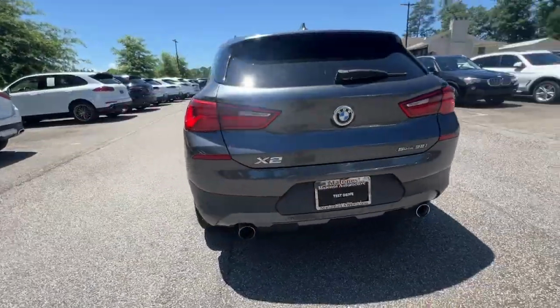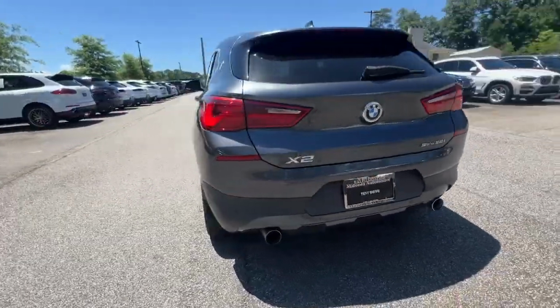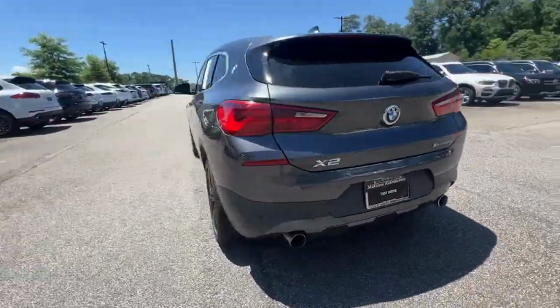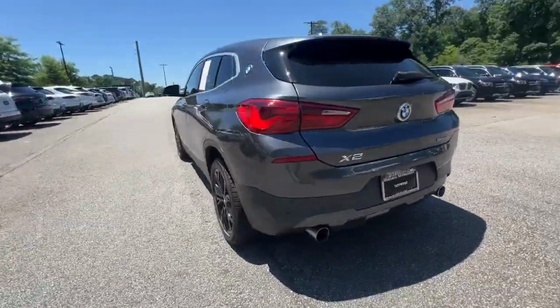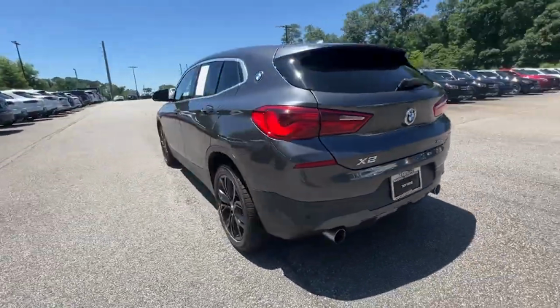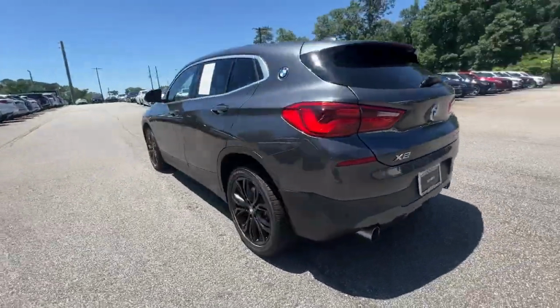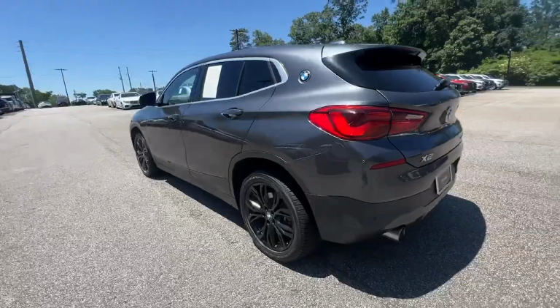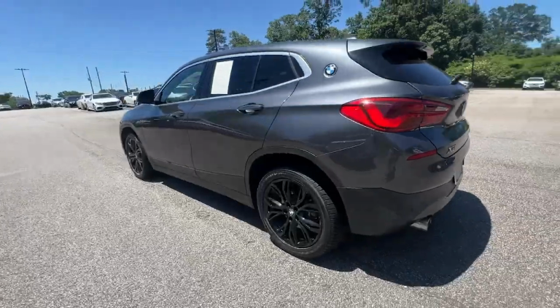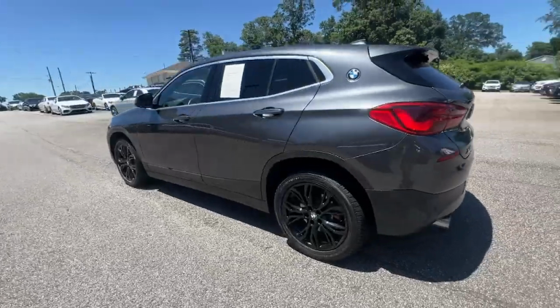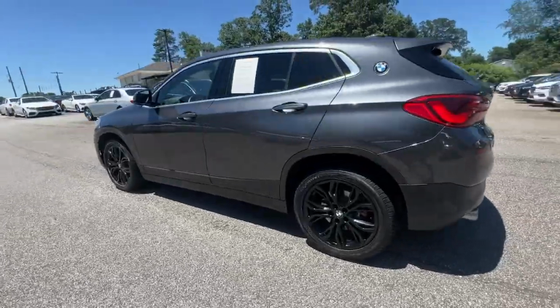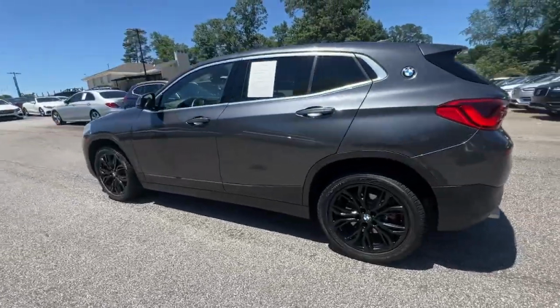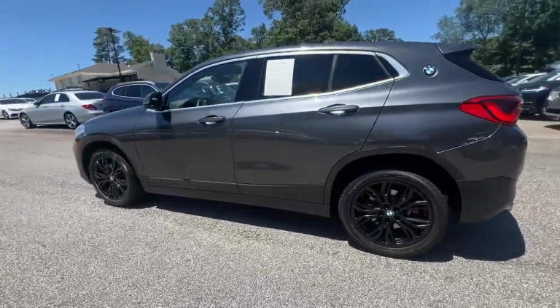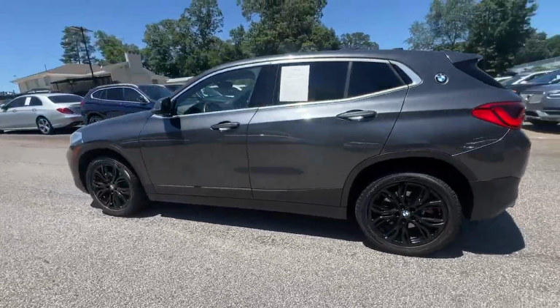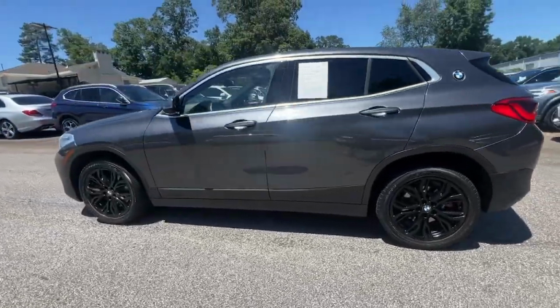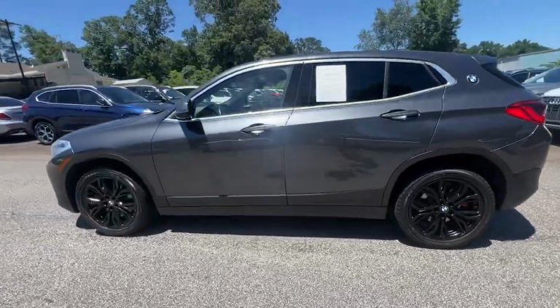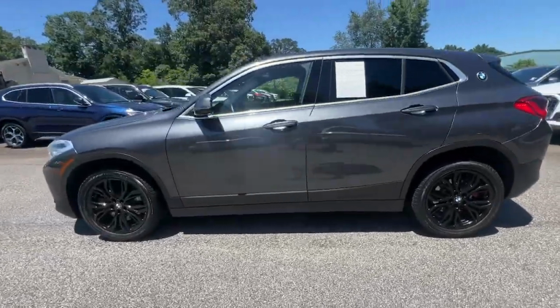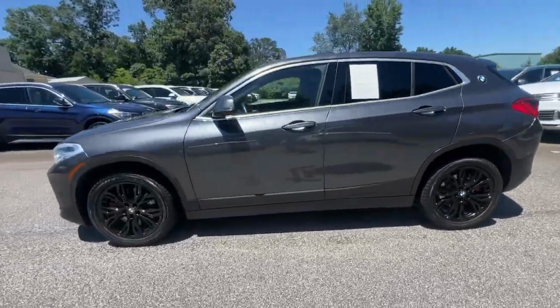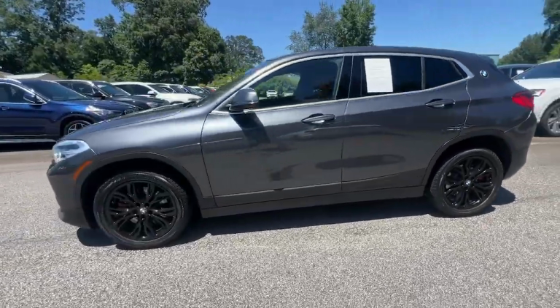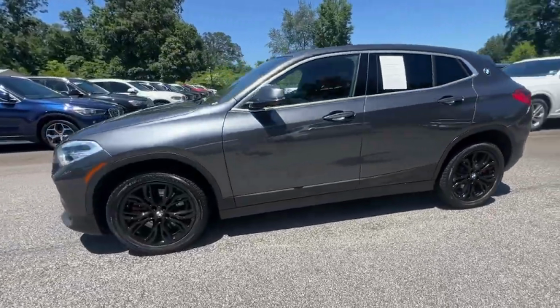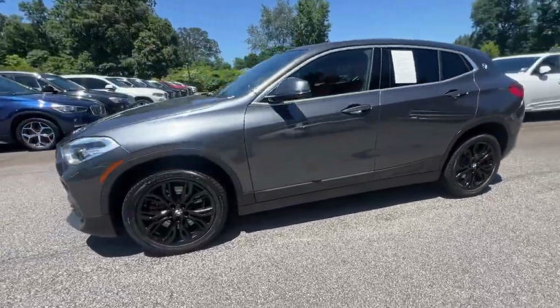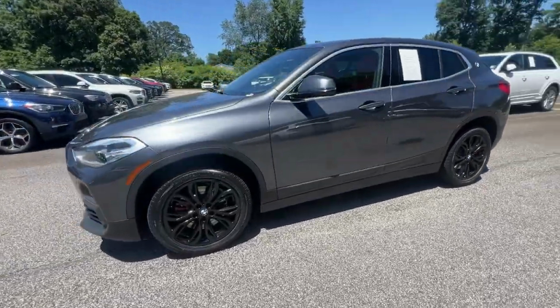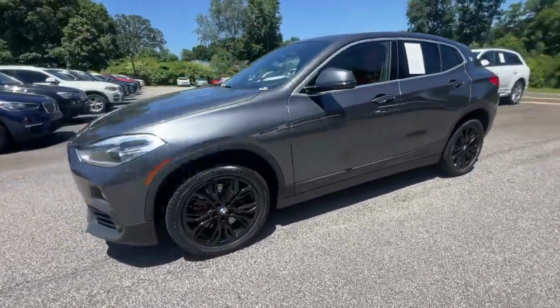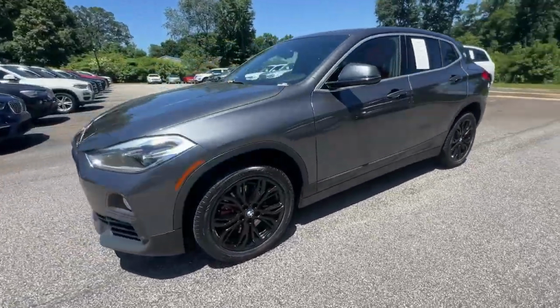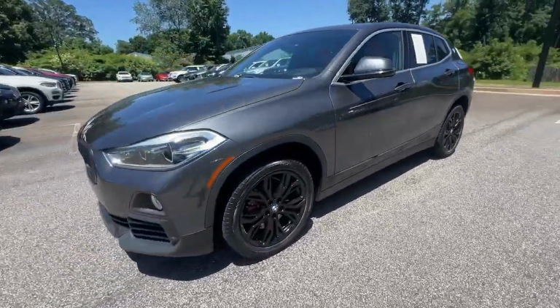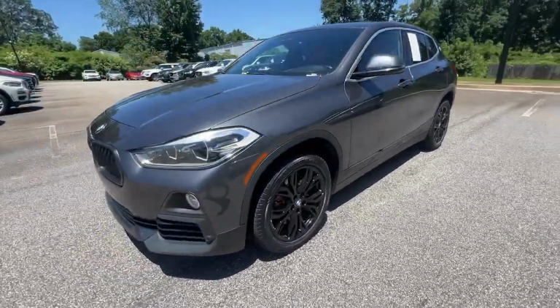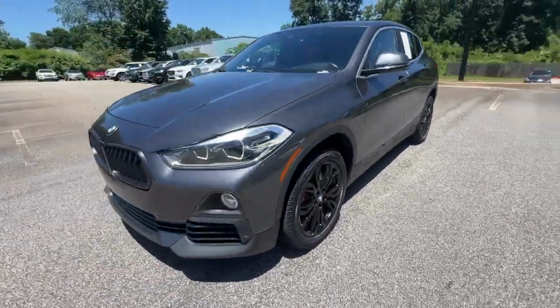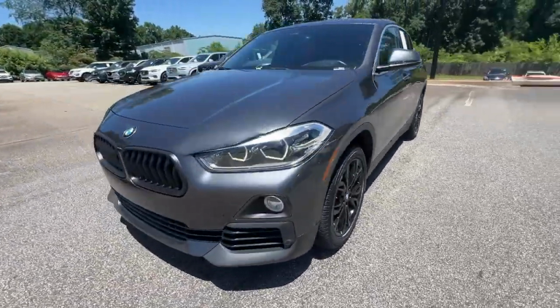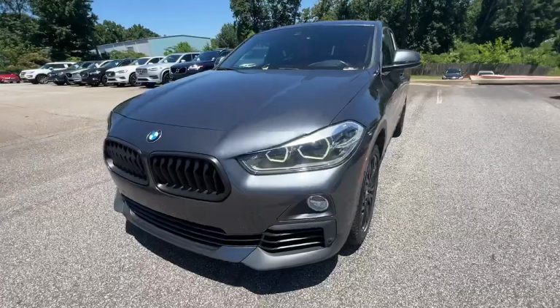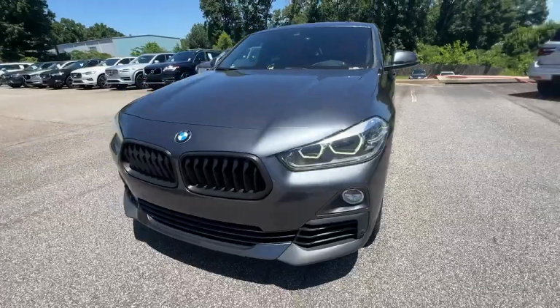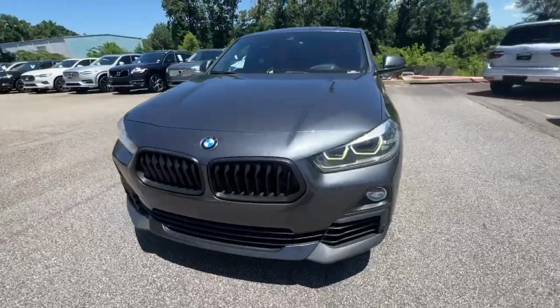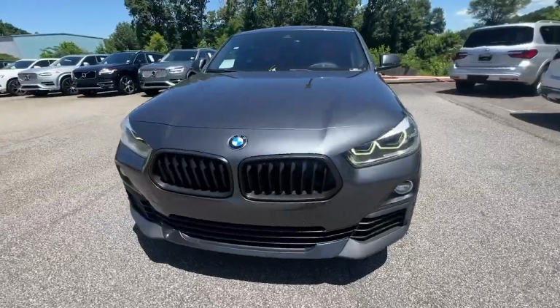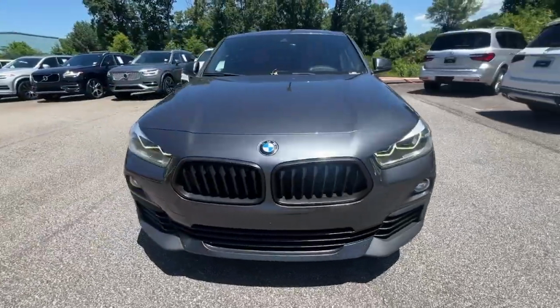Let your rebellious side show with style in the sporty, aggressive X2, the daring sports activity vehicle that puts you out in front, ahead of the curve.